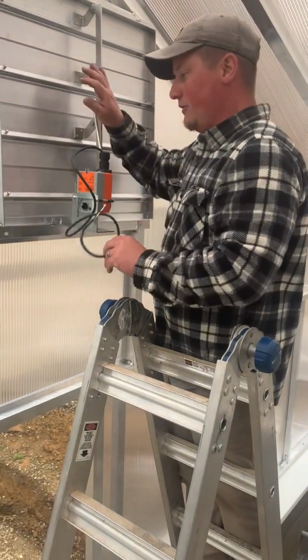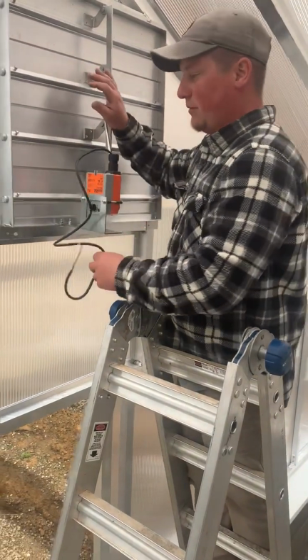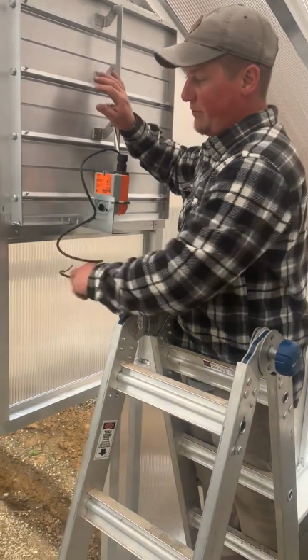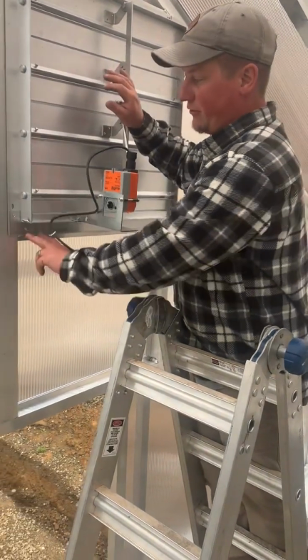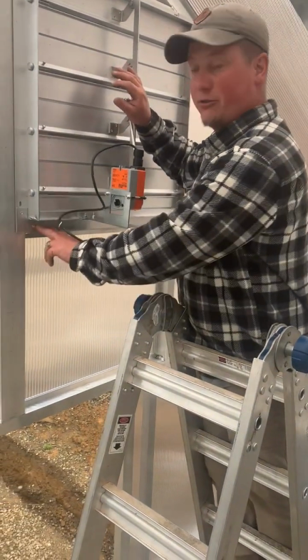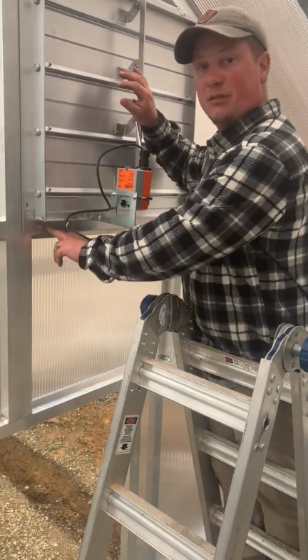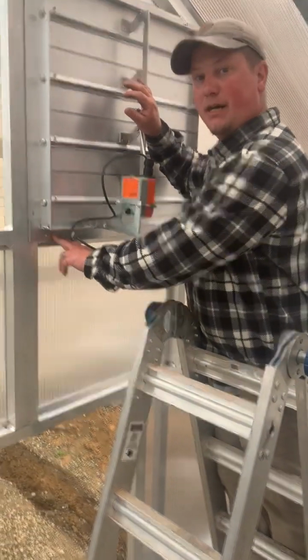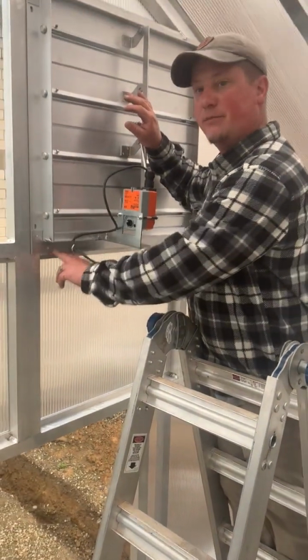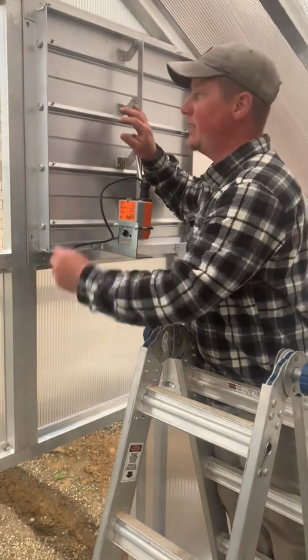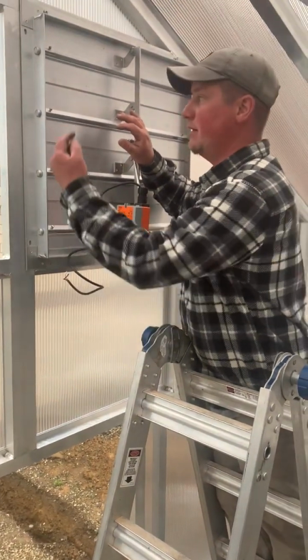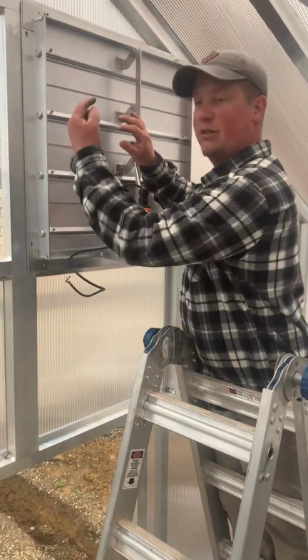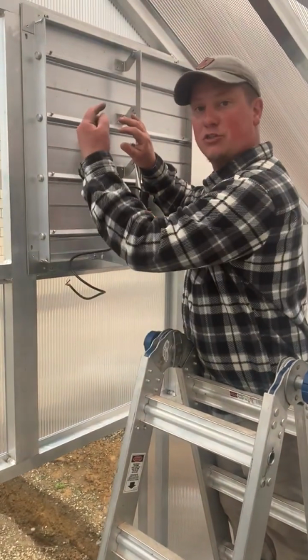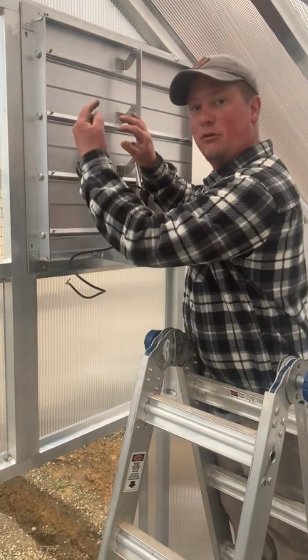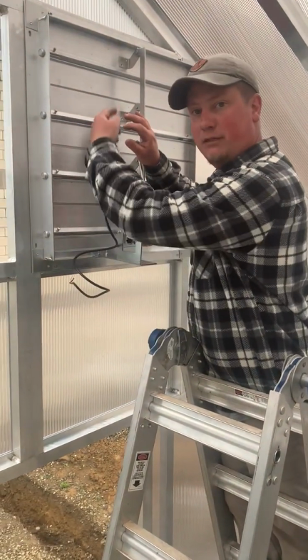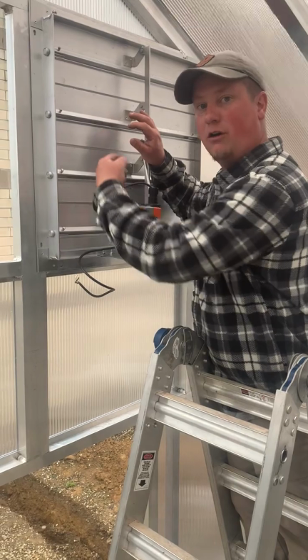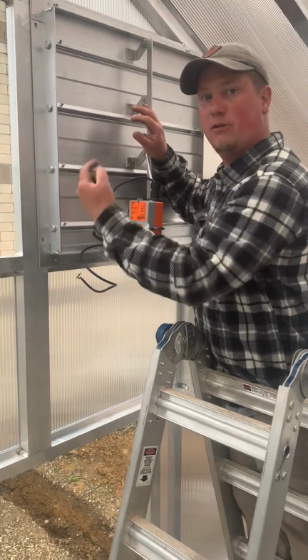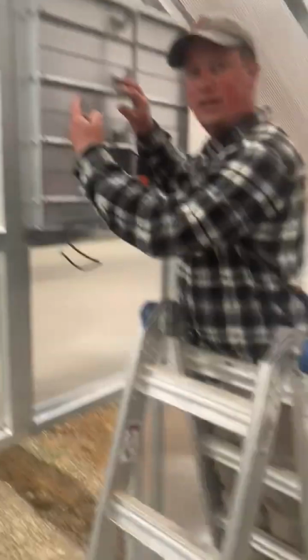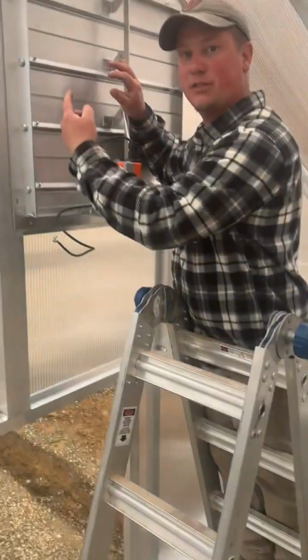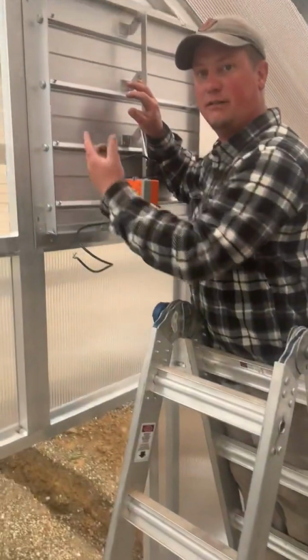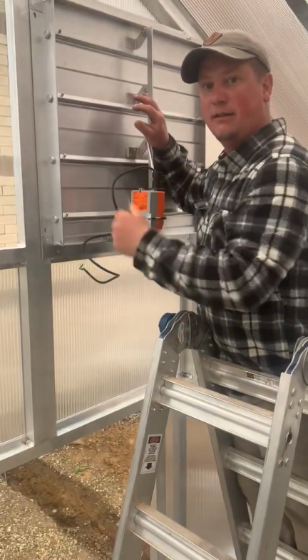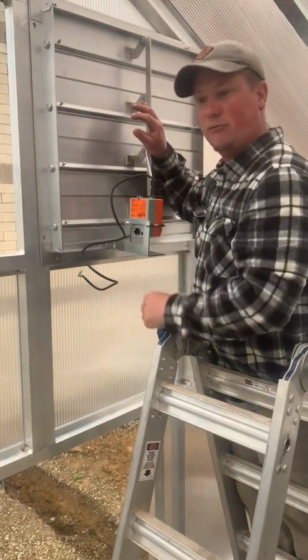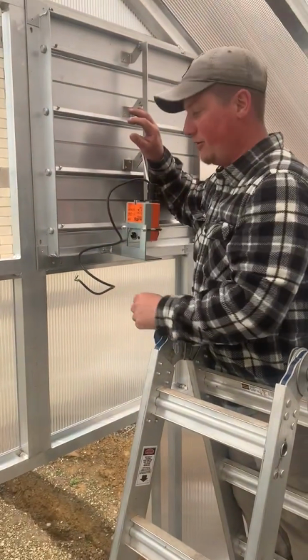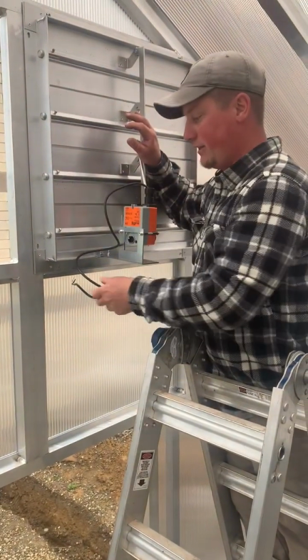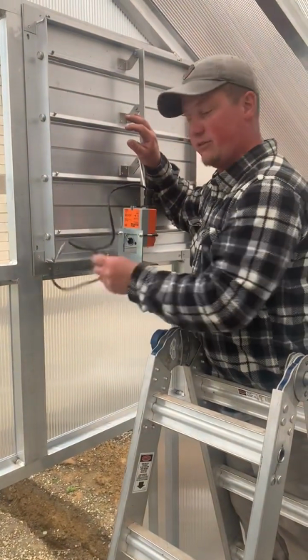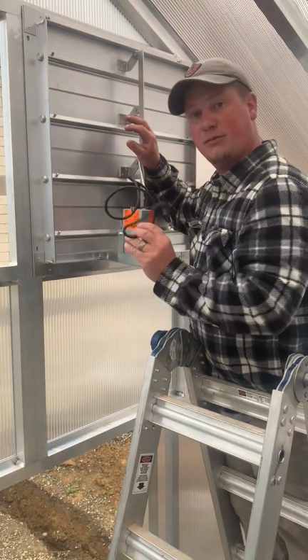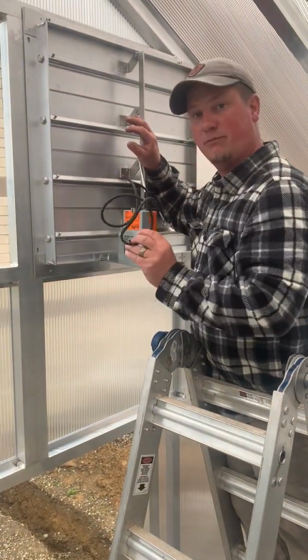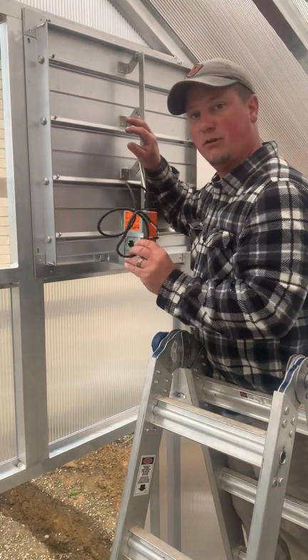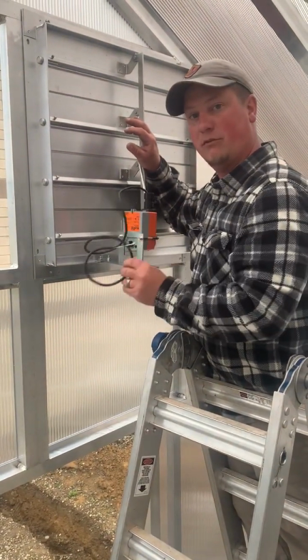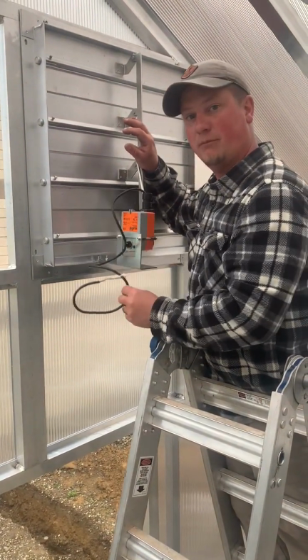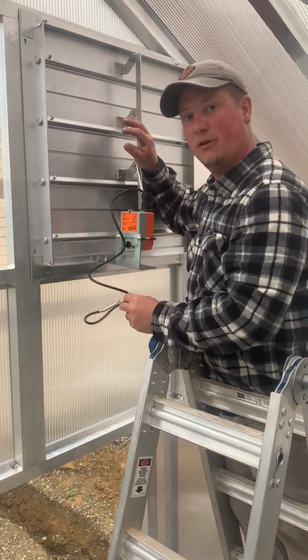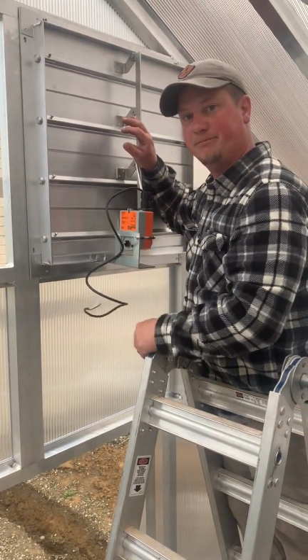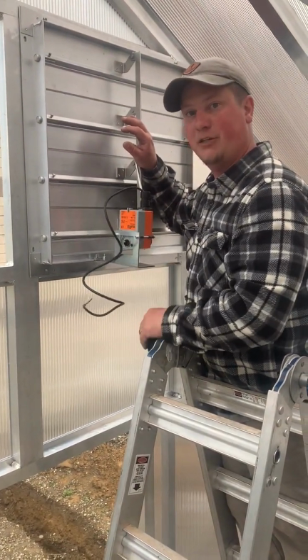I'm gonna put my other screws in the bottom, then I'm just gonna put a small bead of caulk around the outside and we're all set up — except for providing power. Thank you.